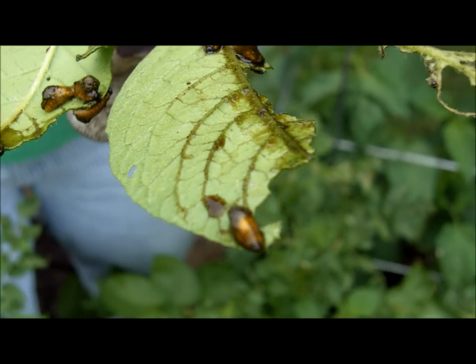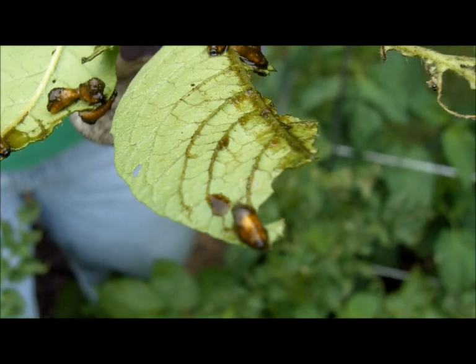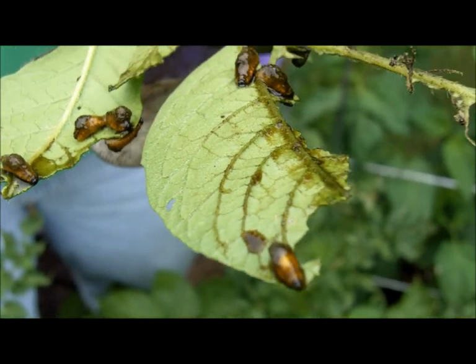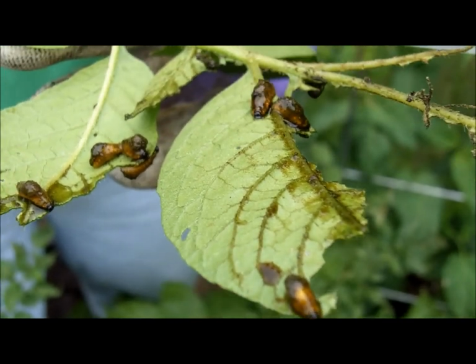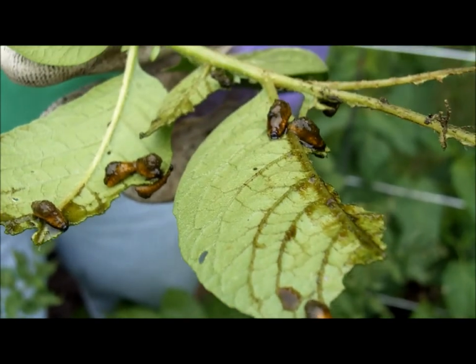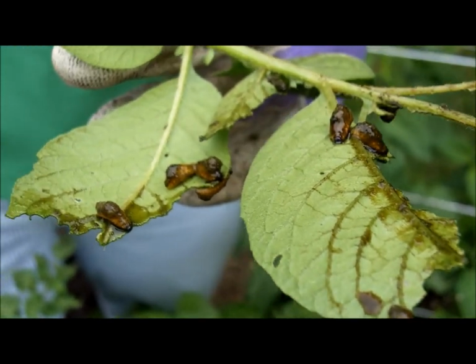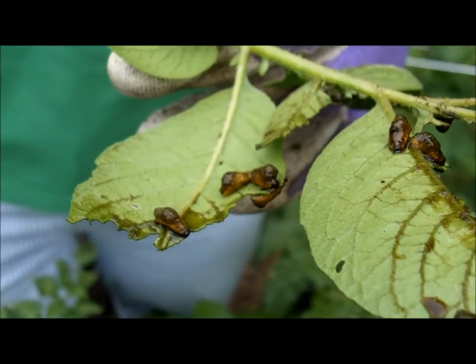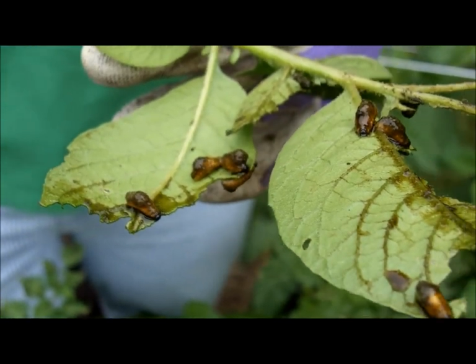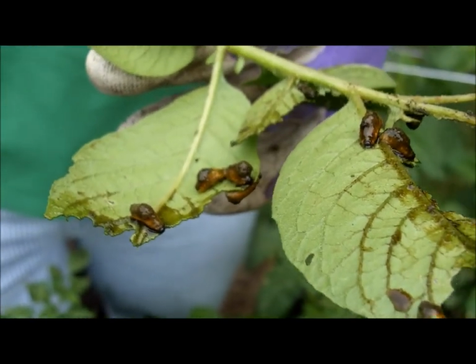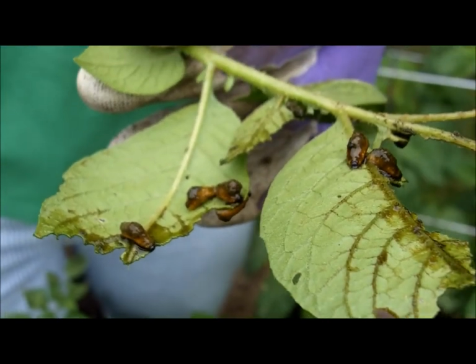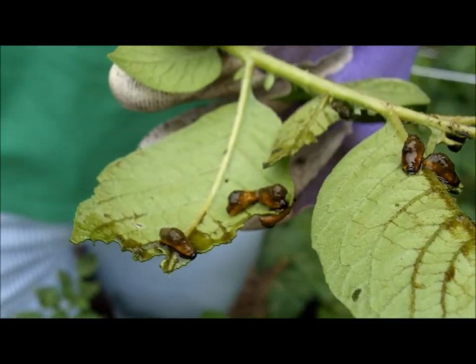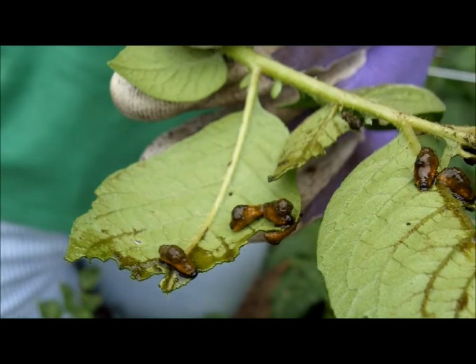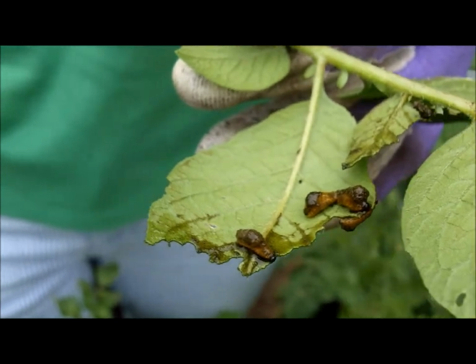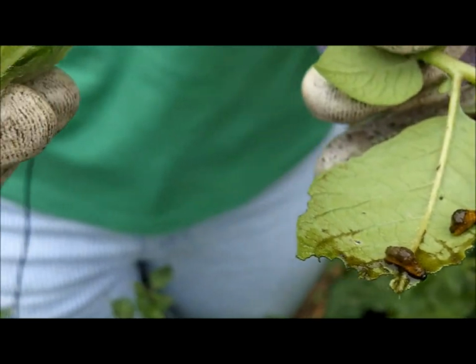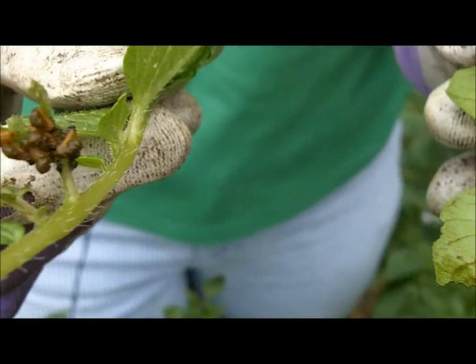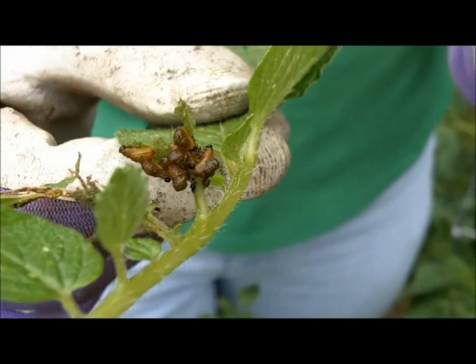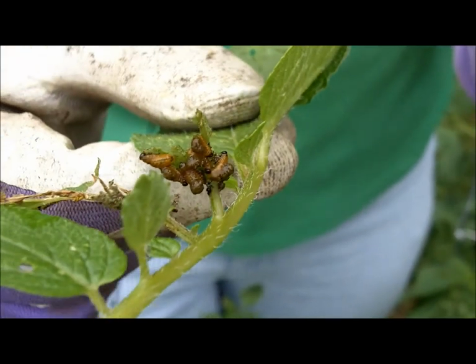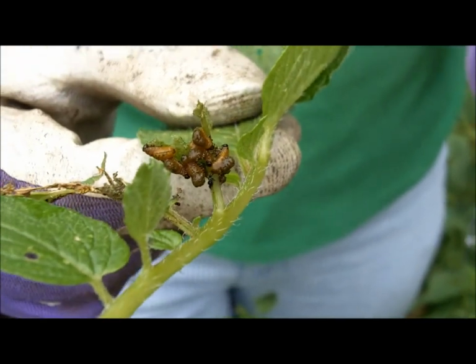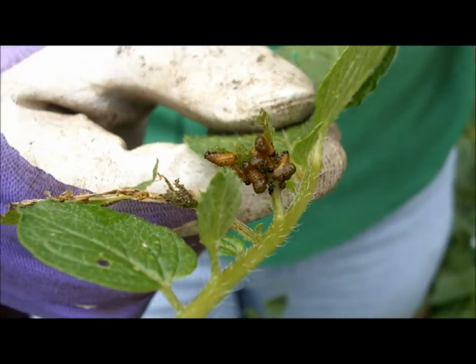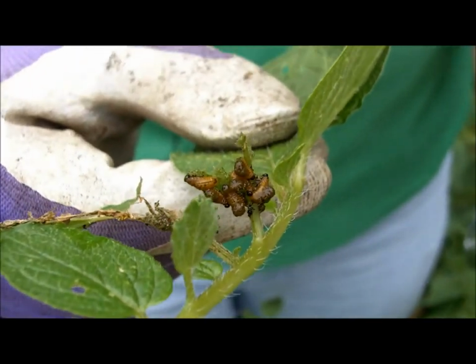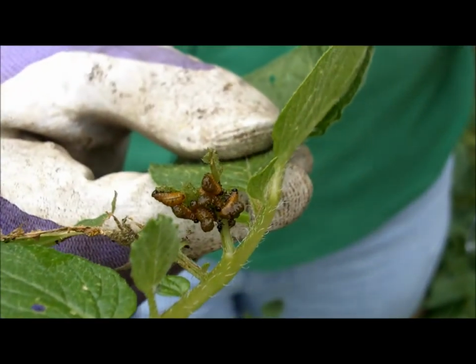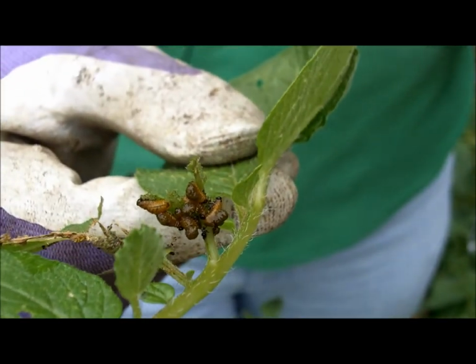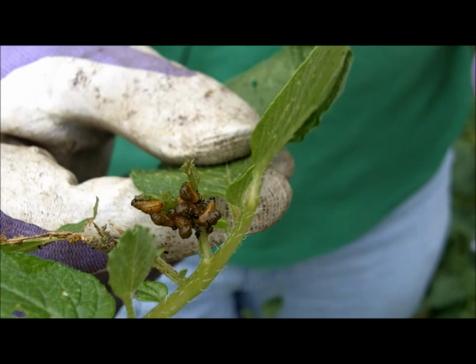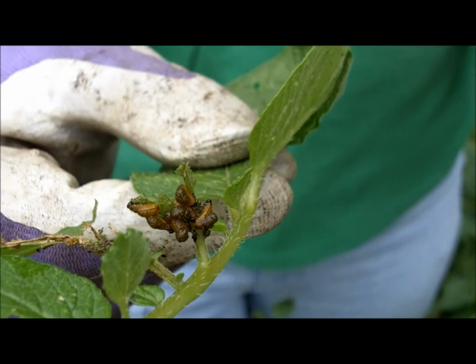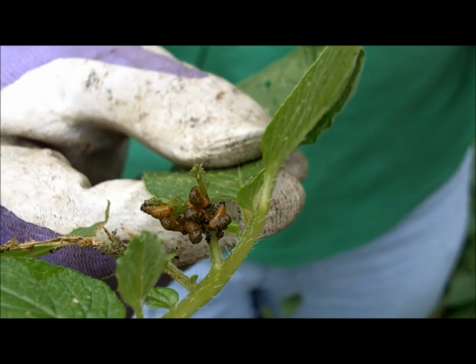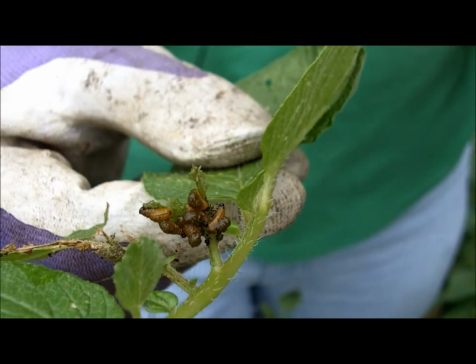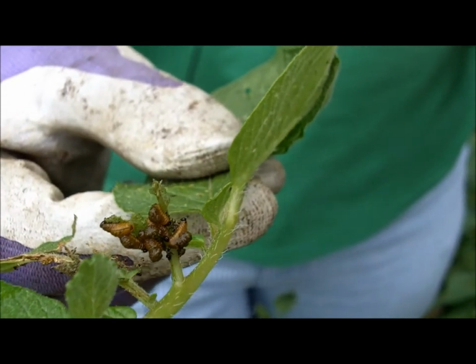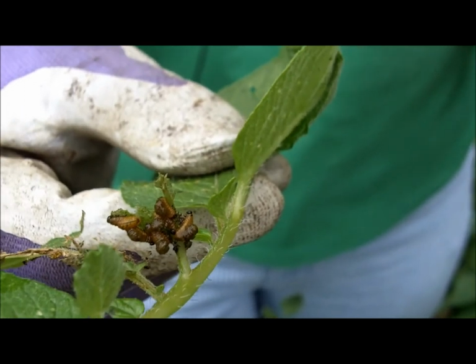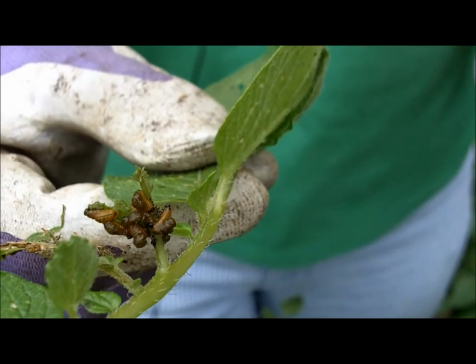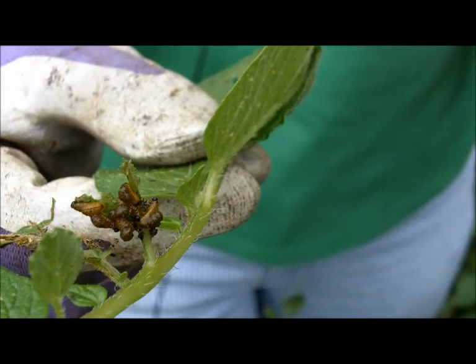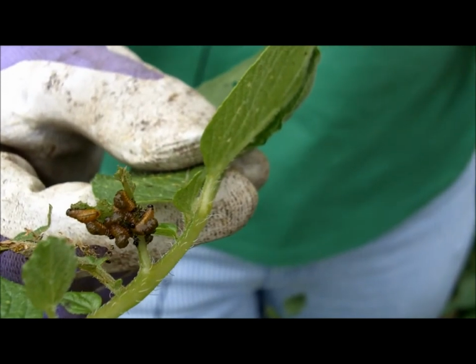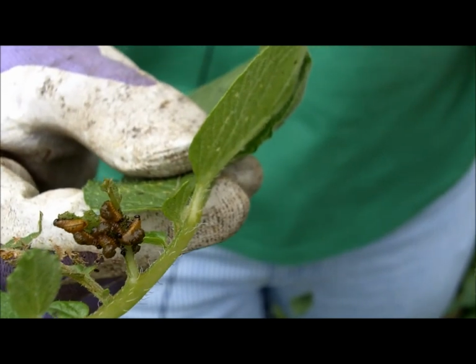What I do as a control is basically to pick off the leaves that the larvae are on. You can either smush them or you can put them in a pail or container with soapy water.